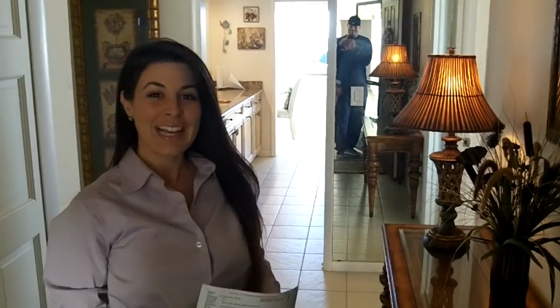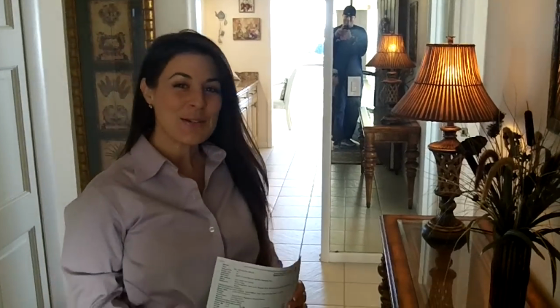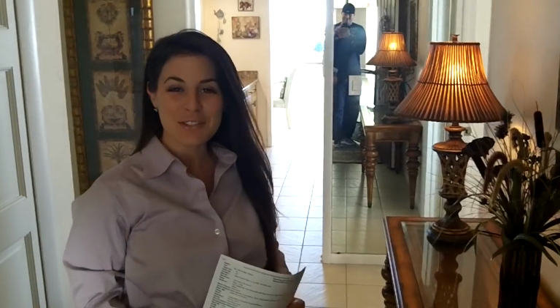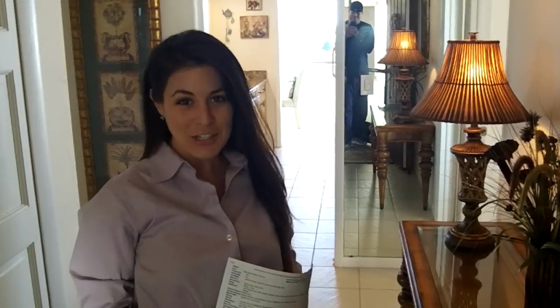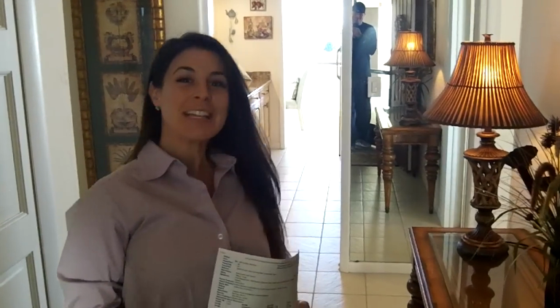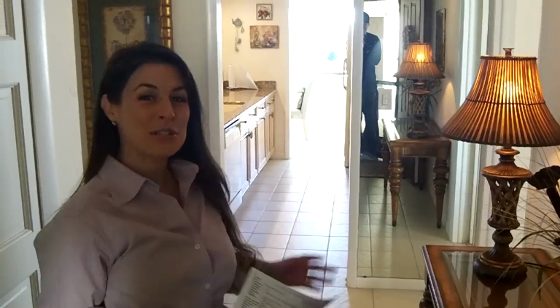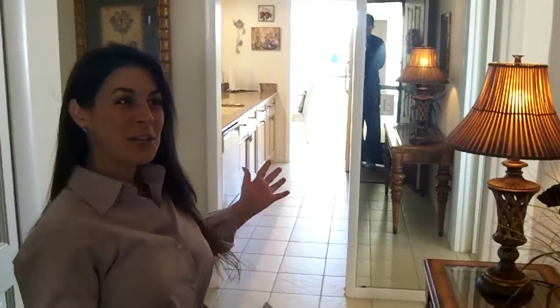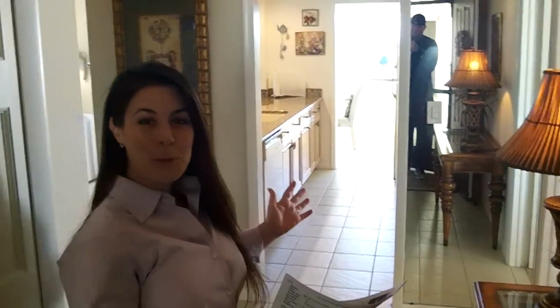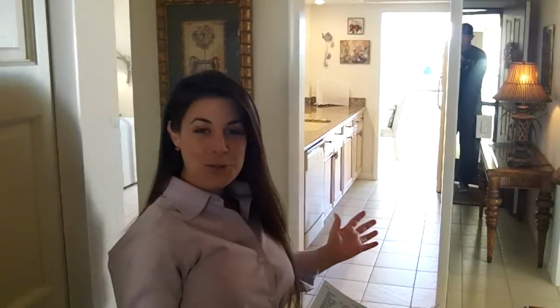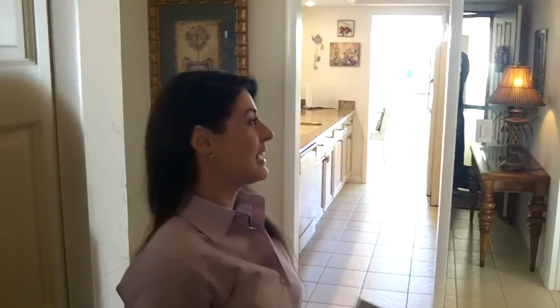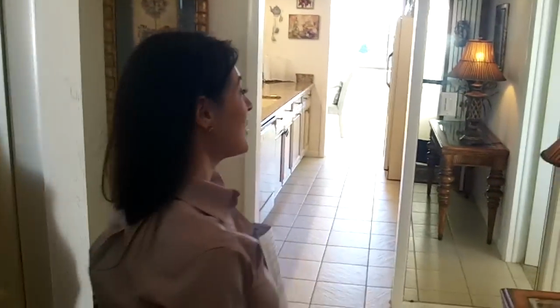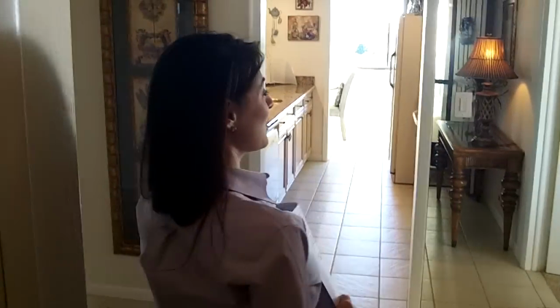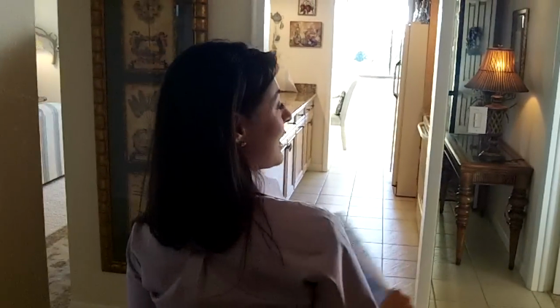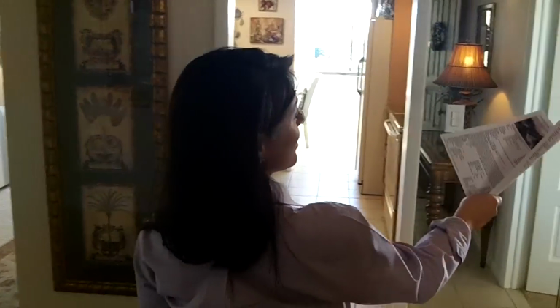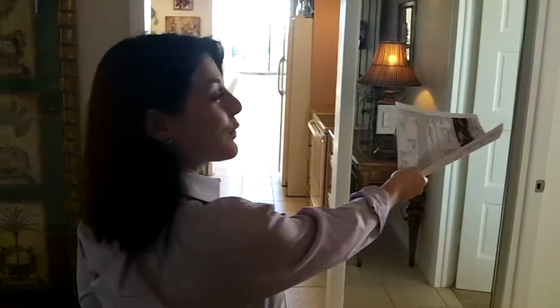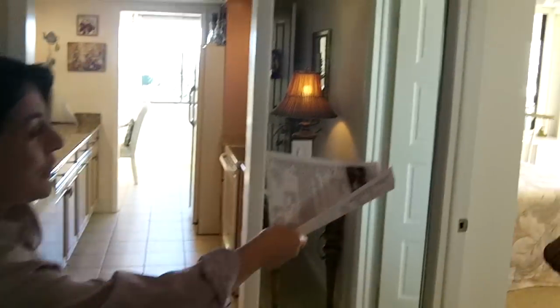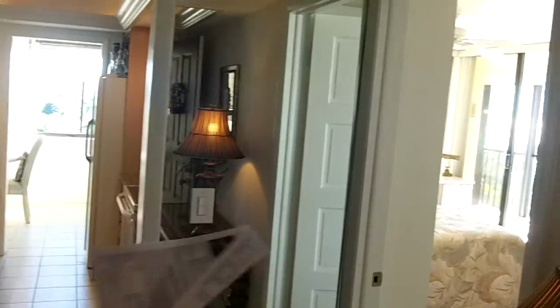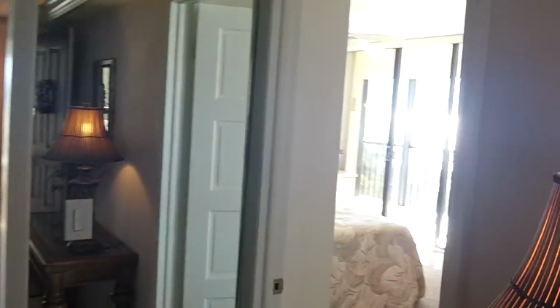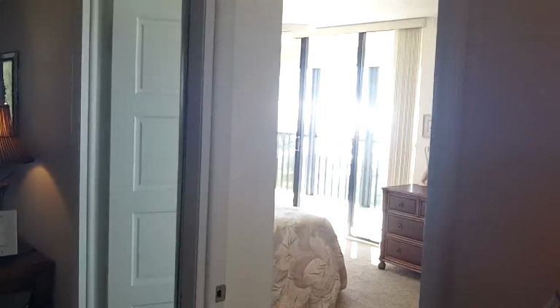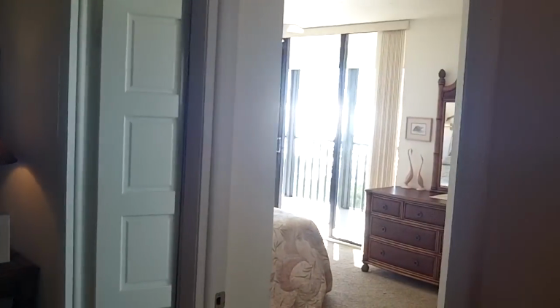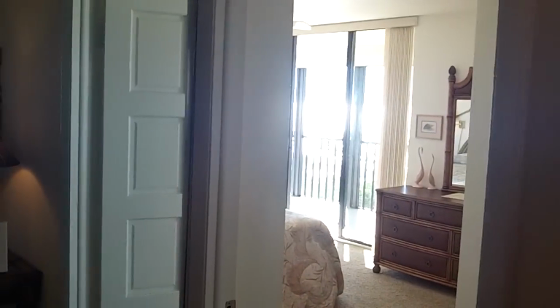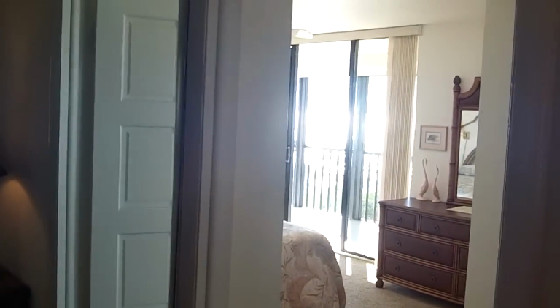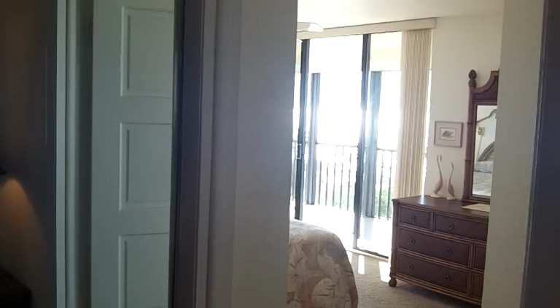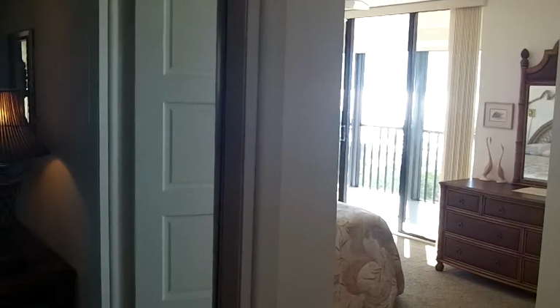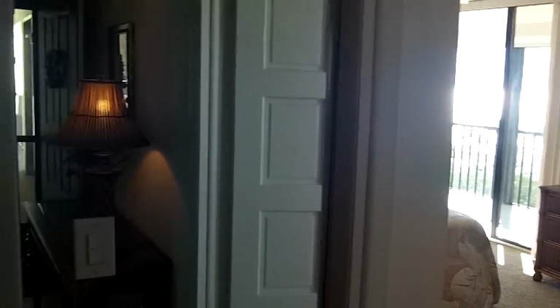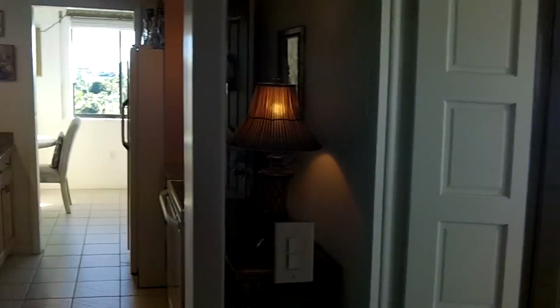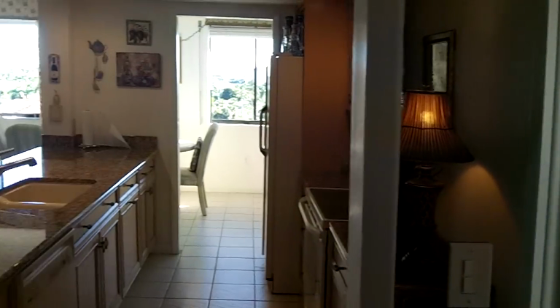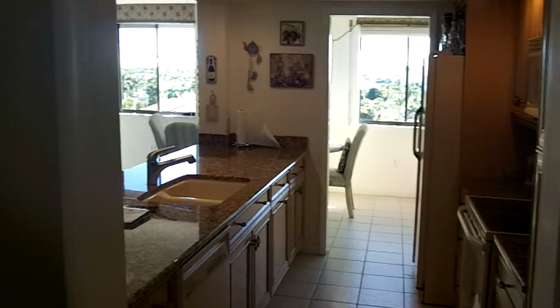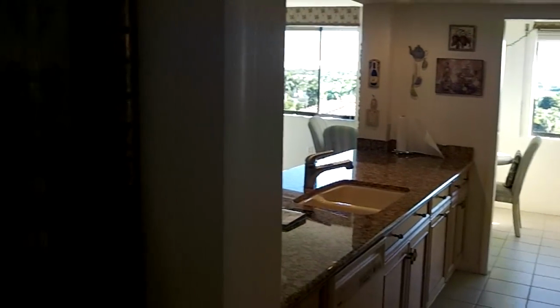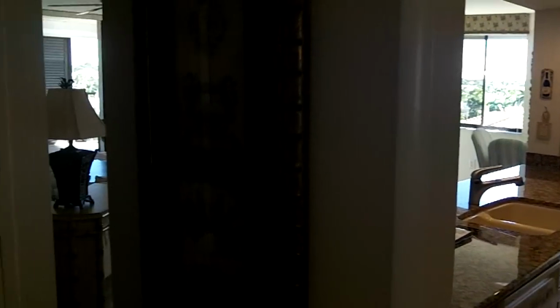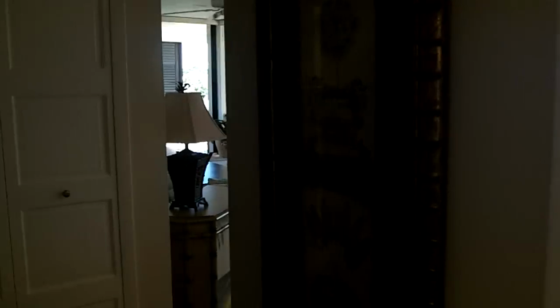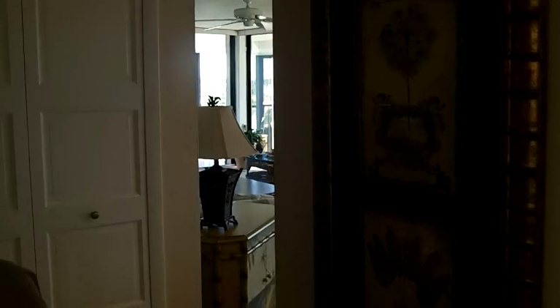Hello, I'm Andrea Galt. I wanted to invite you to my open house. This unit has Gulfside and Bayside views. It's a spectacular, one-of-a-kind unit on Gulf Shore Drive.